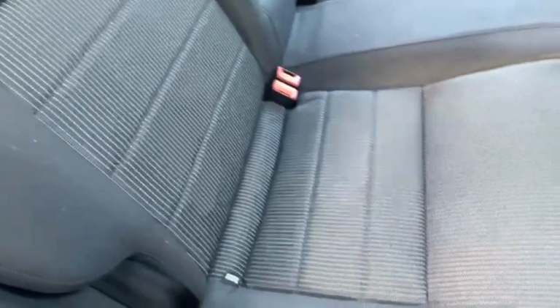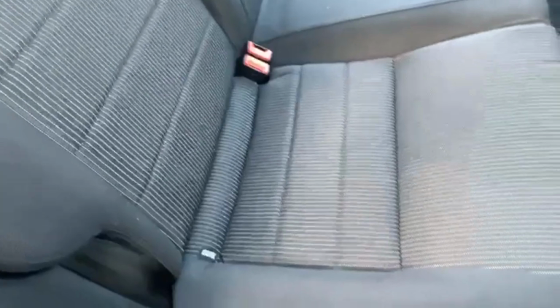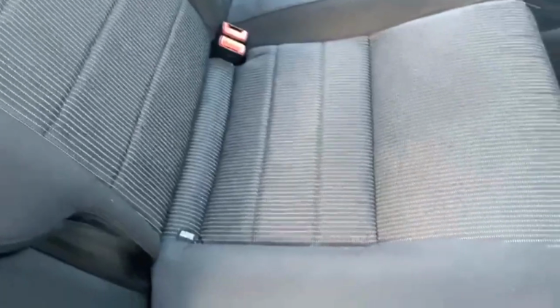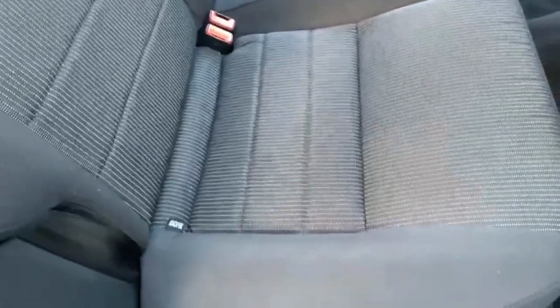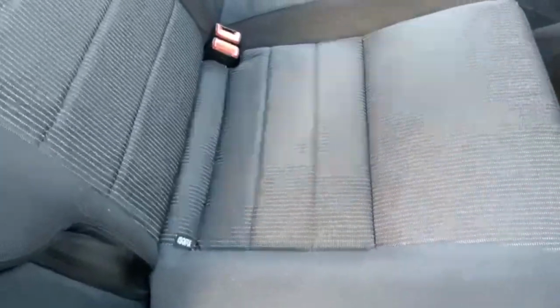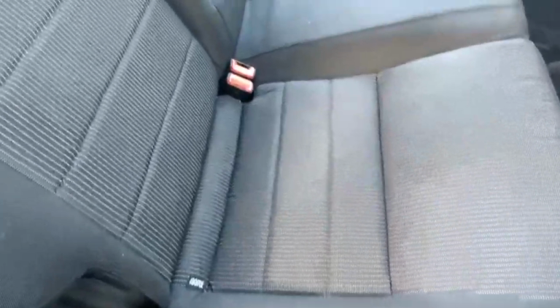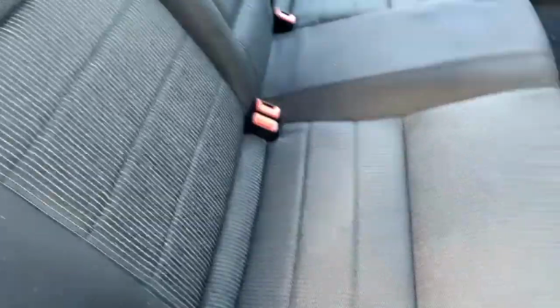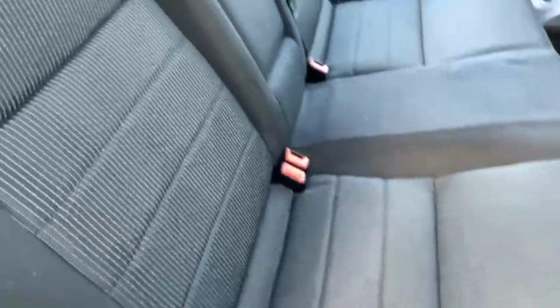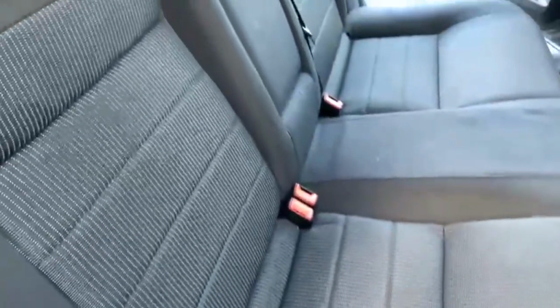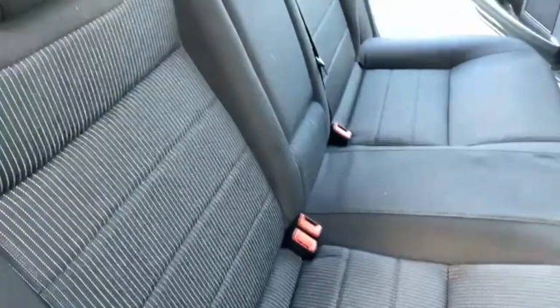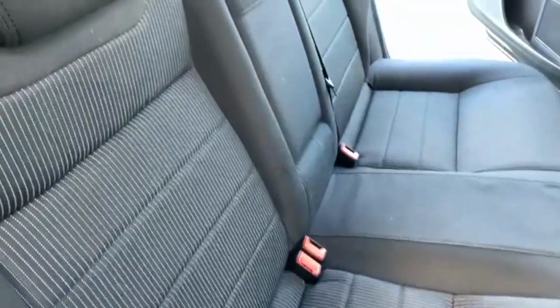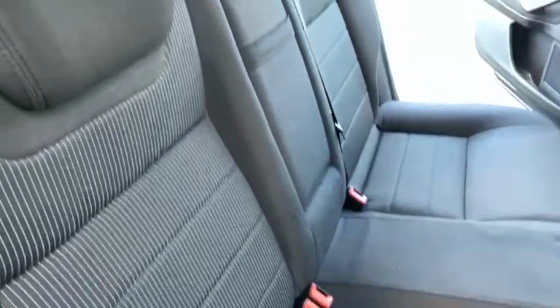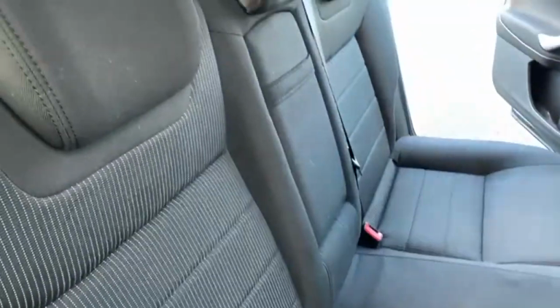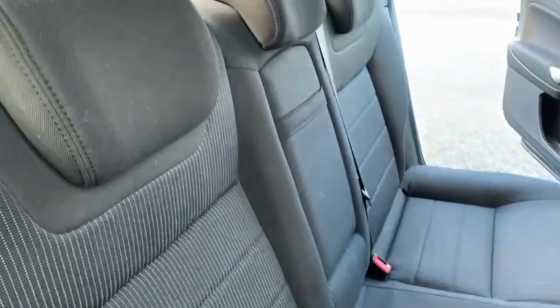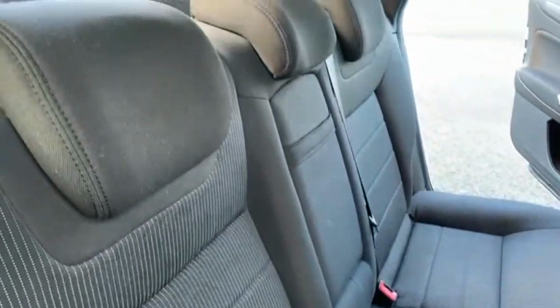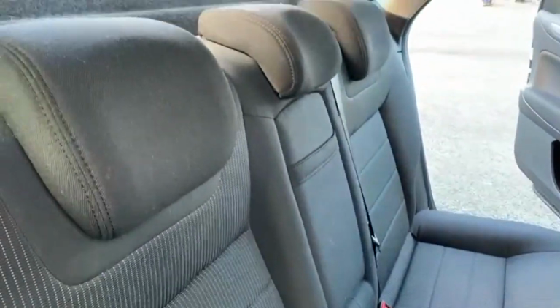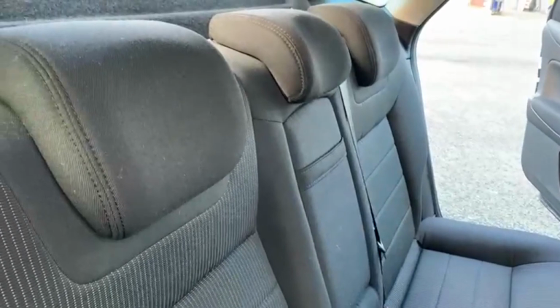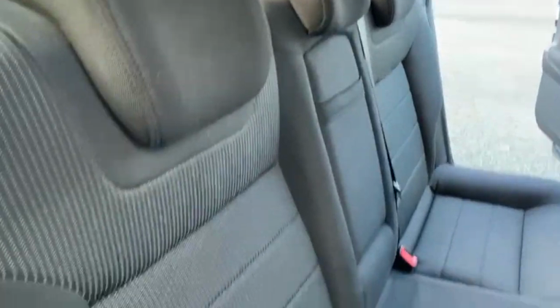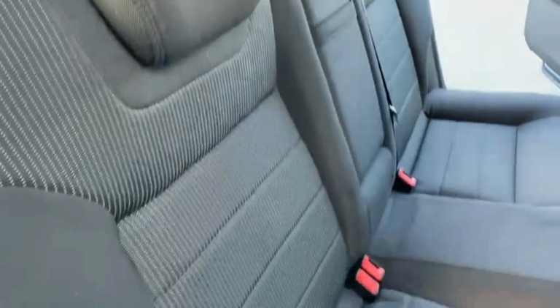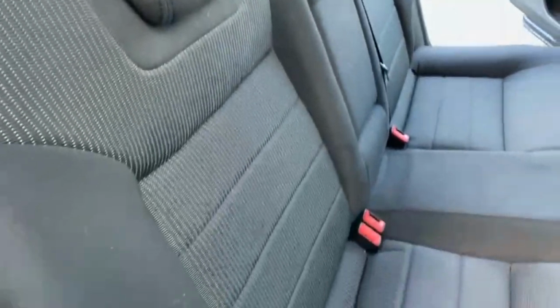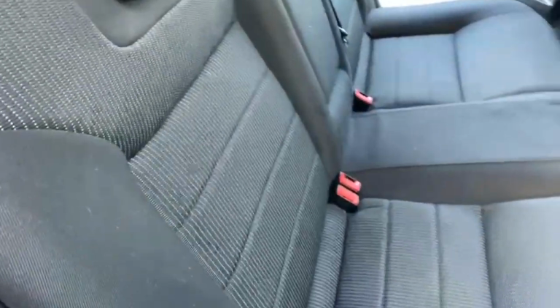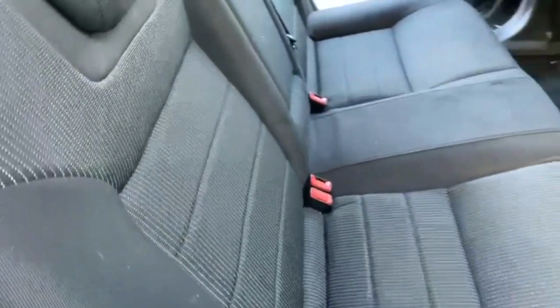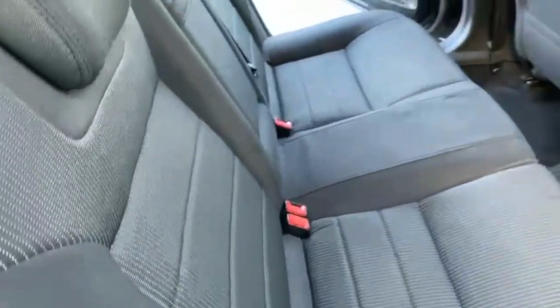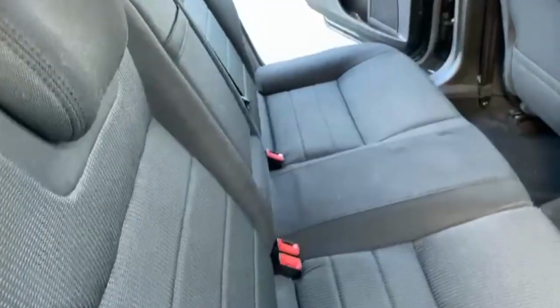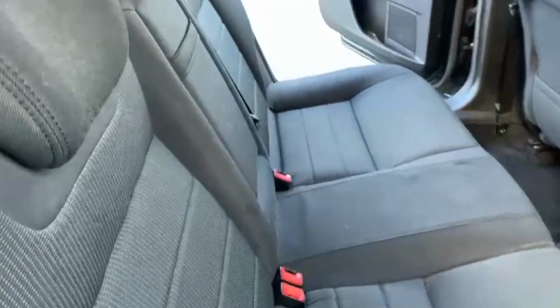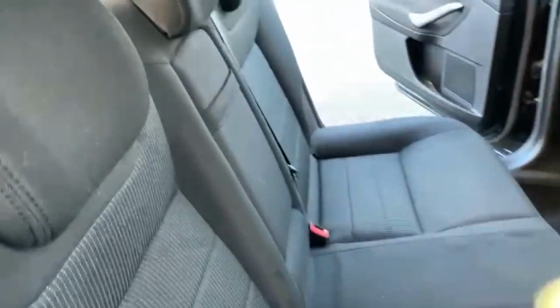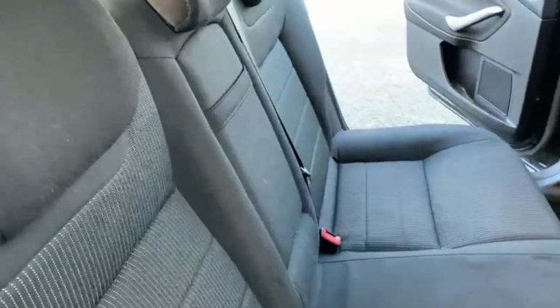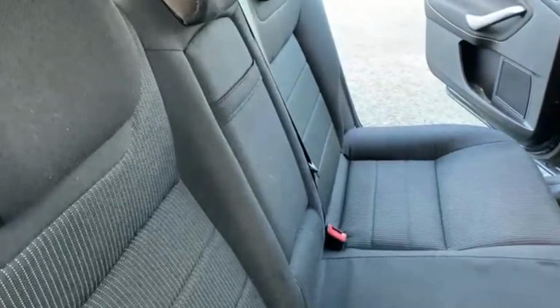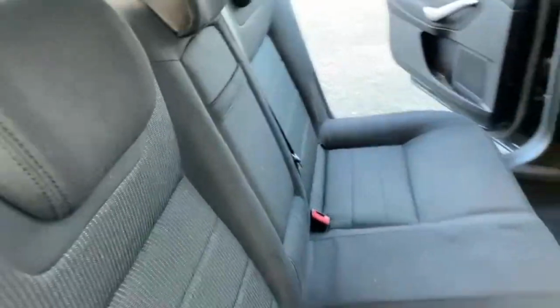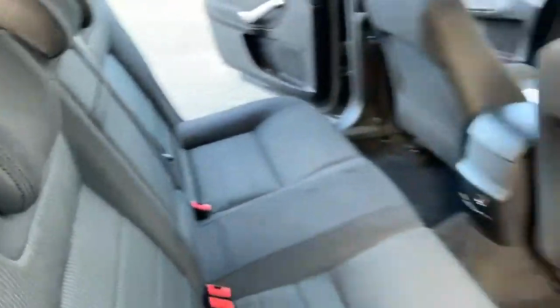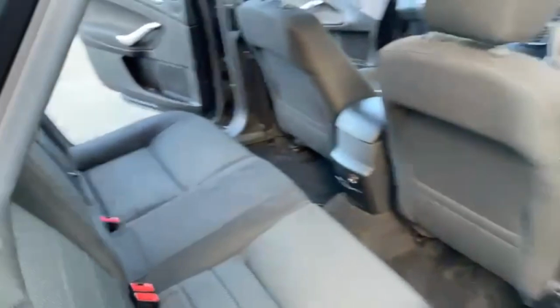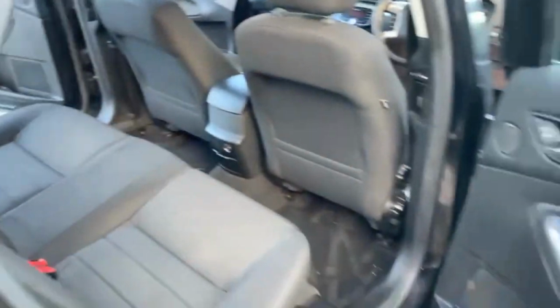You have got your three rear seats in the back there with your three seat belt ports, and you do have Isofix fitted as well. I have also got your foldable armrests in the middle if needed.